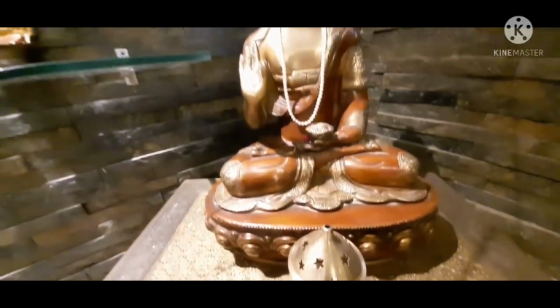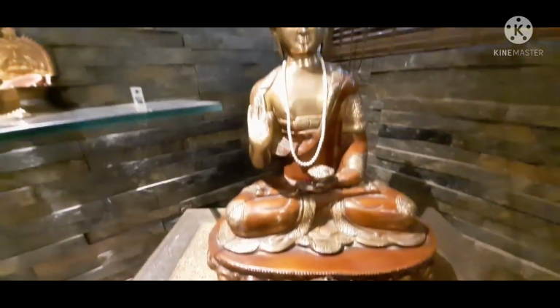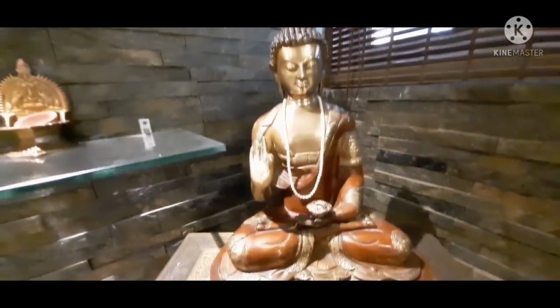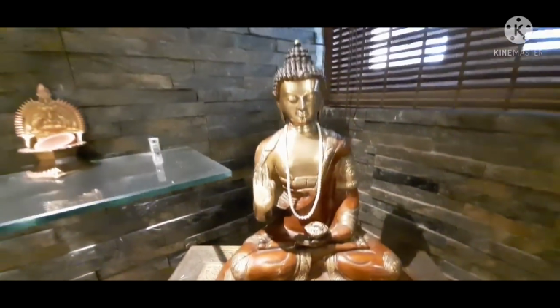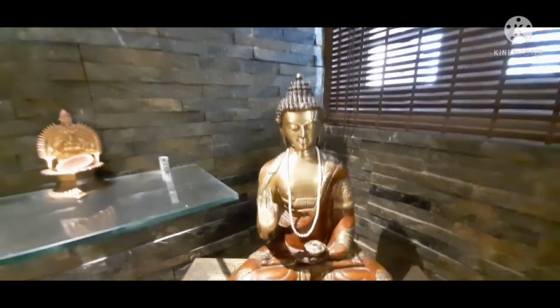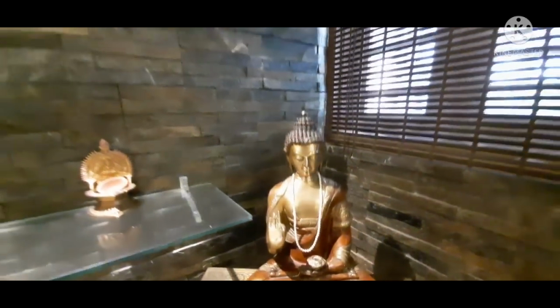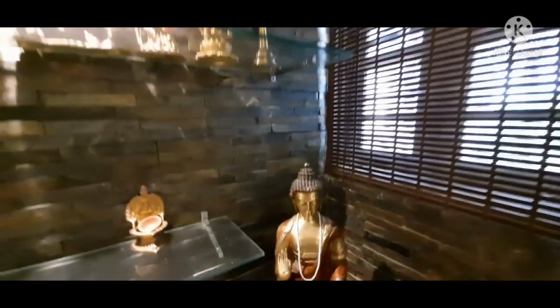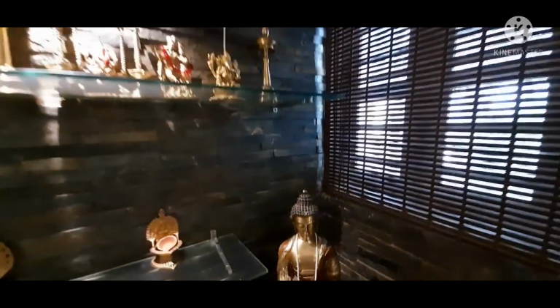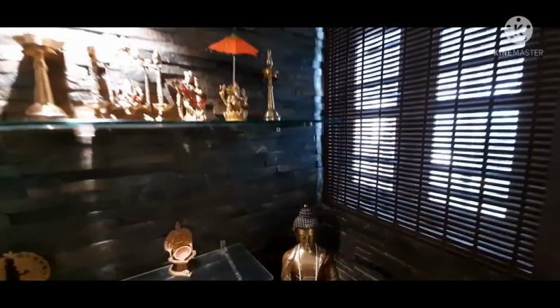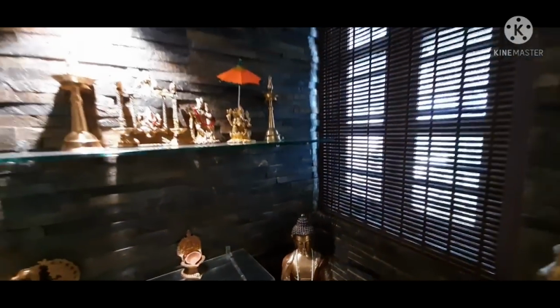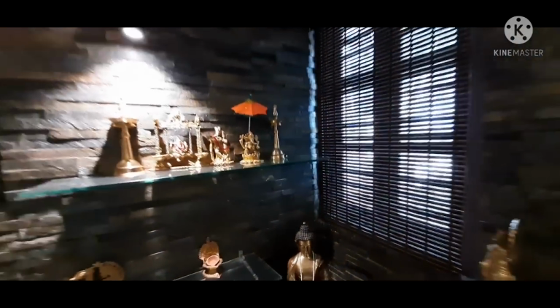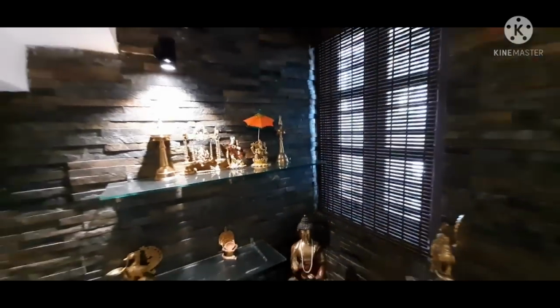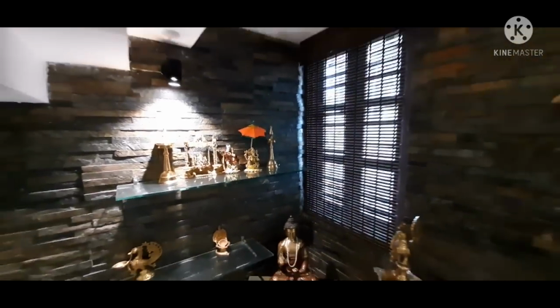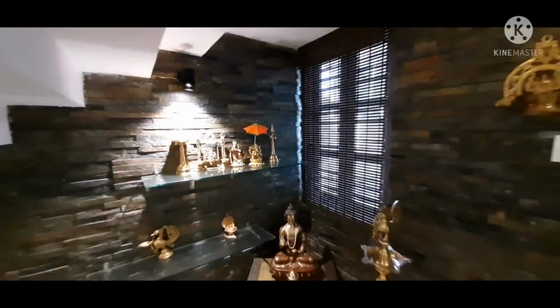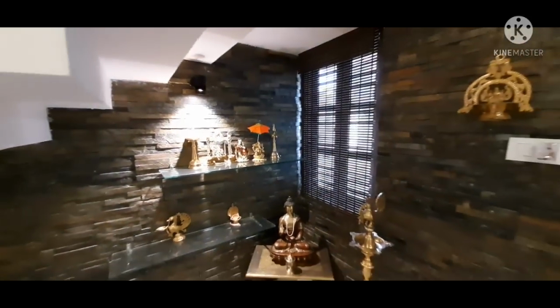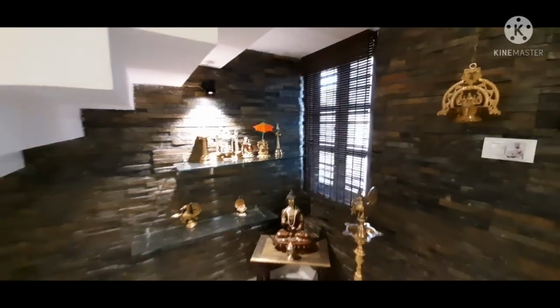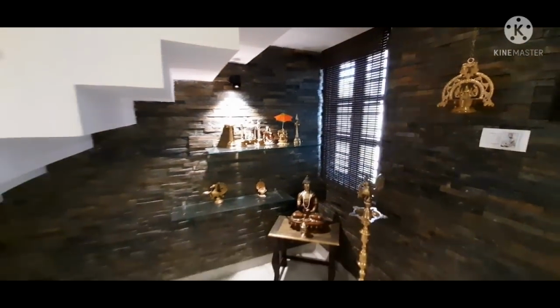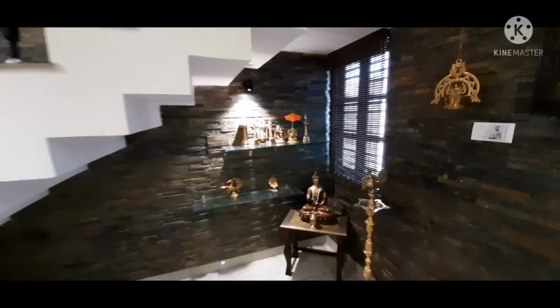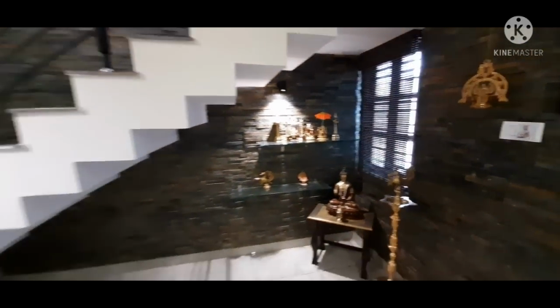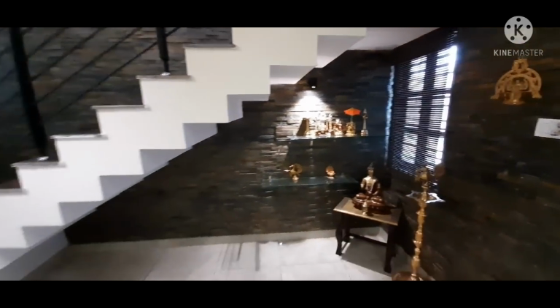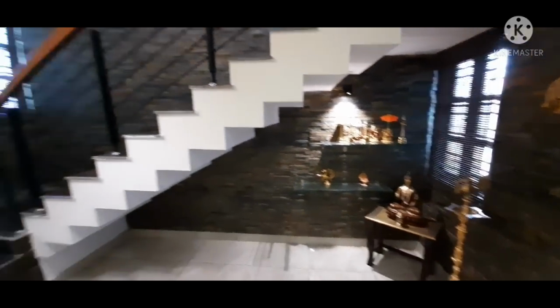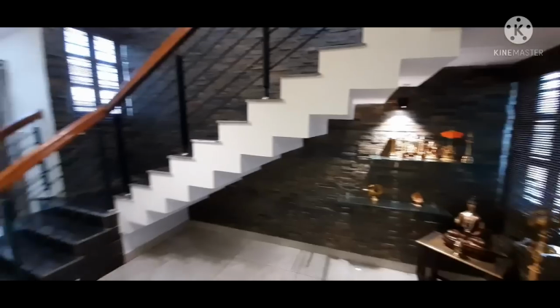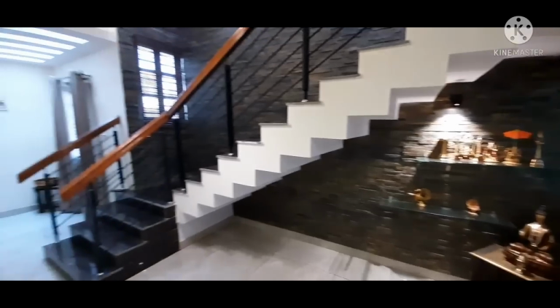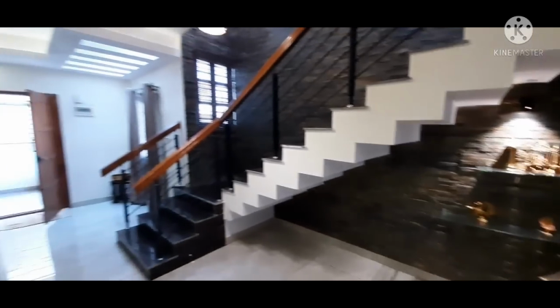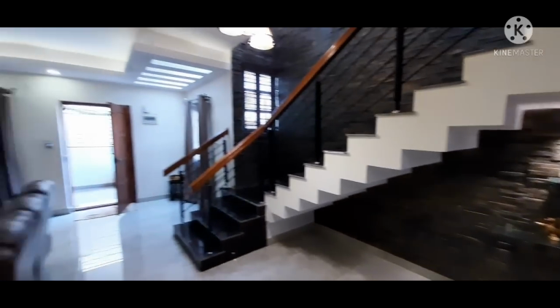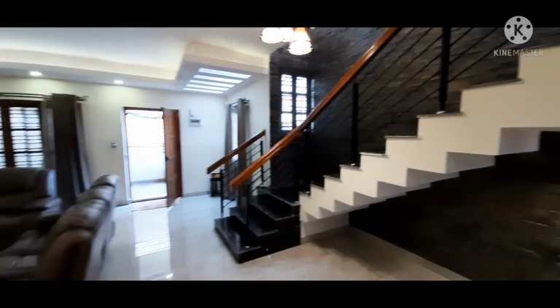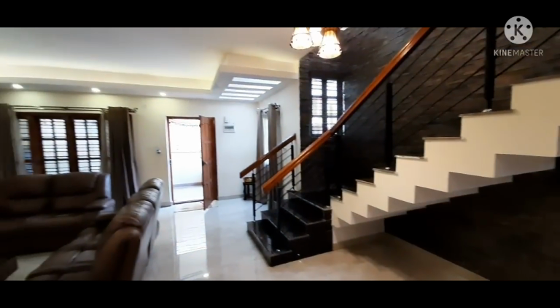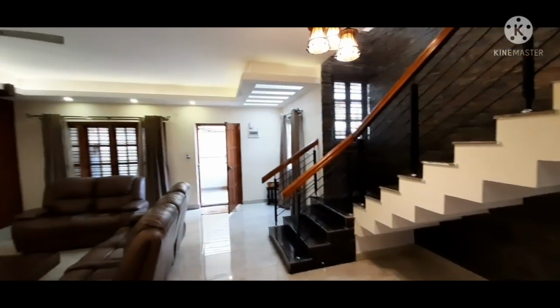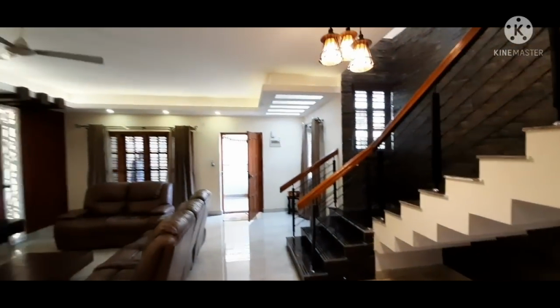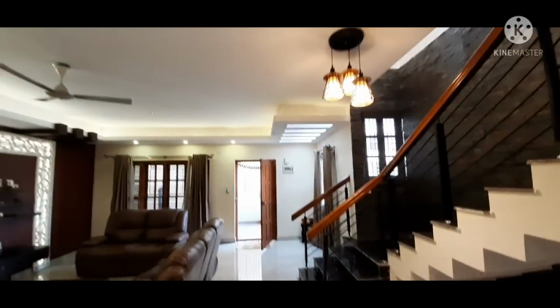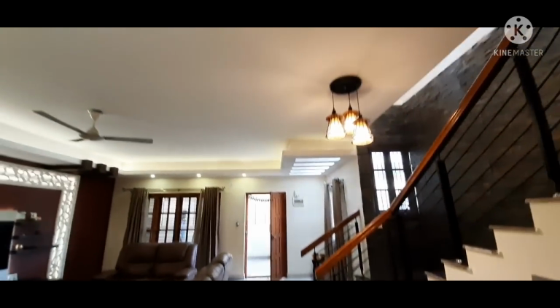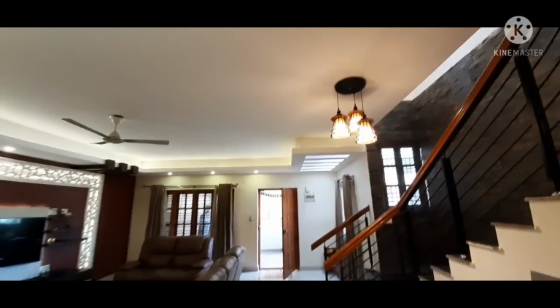This house is an architect-designed house. The owner had hired a very well-experienced architect to design this complete house.